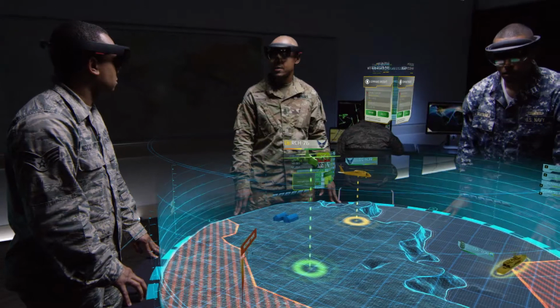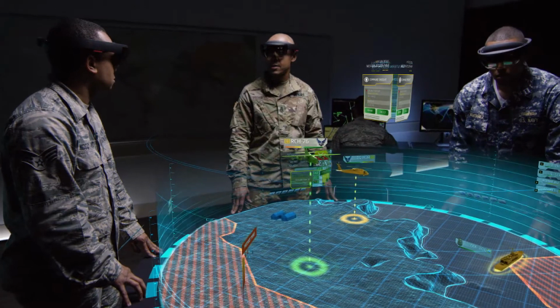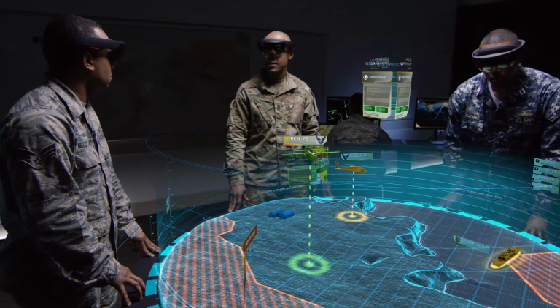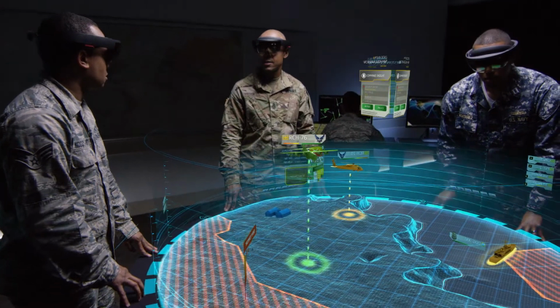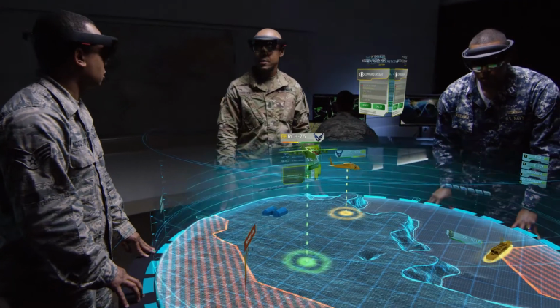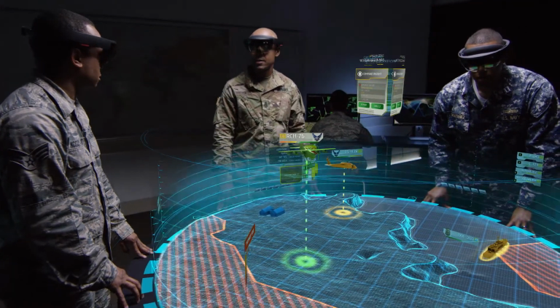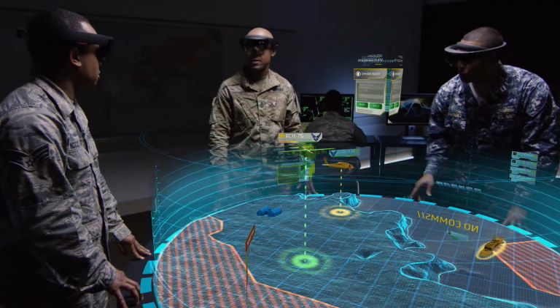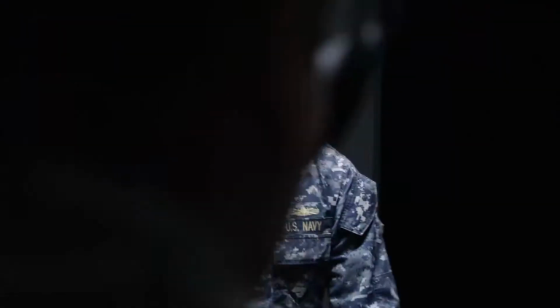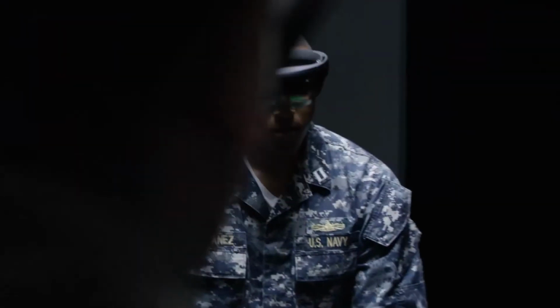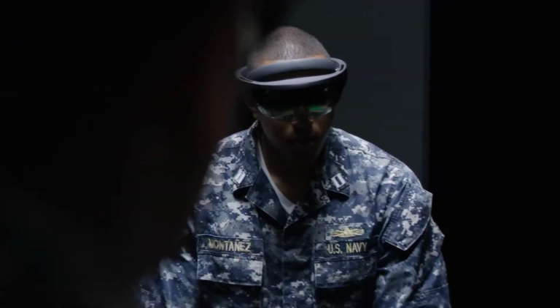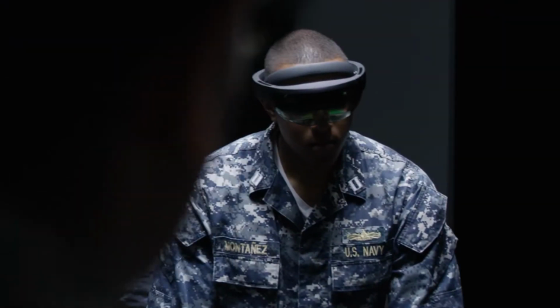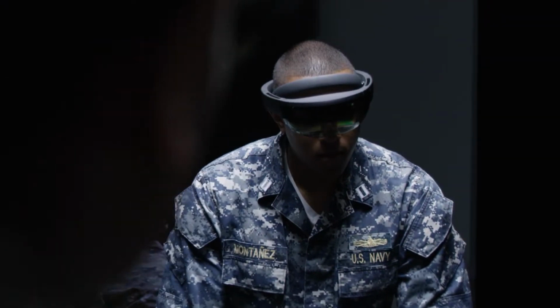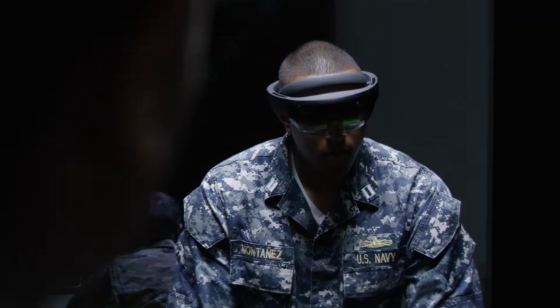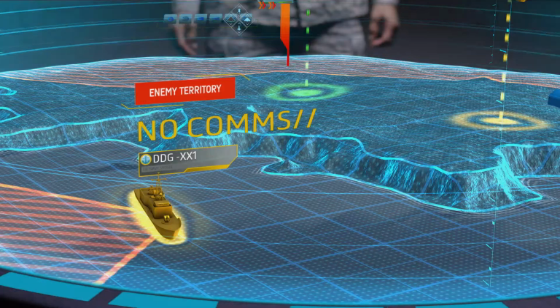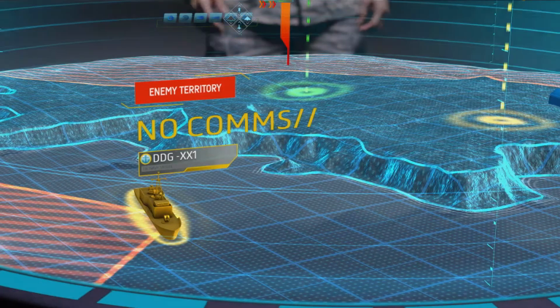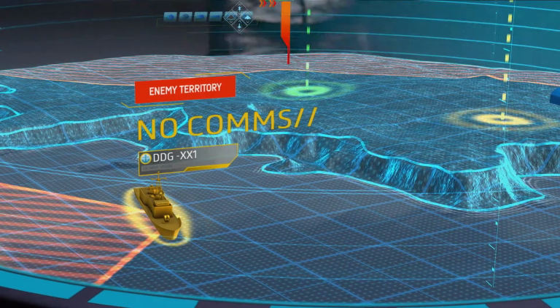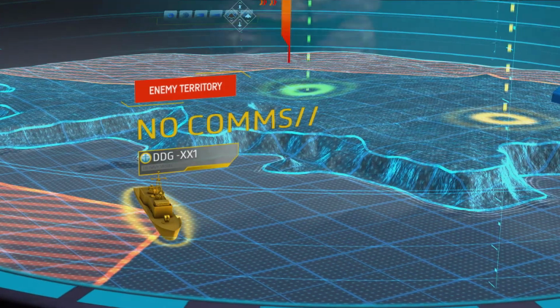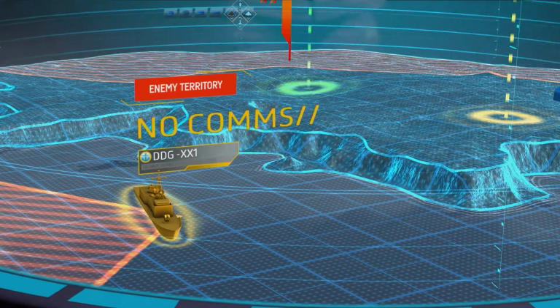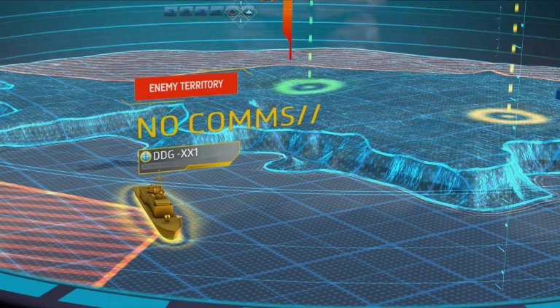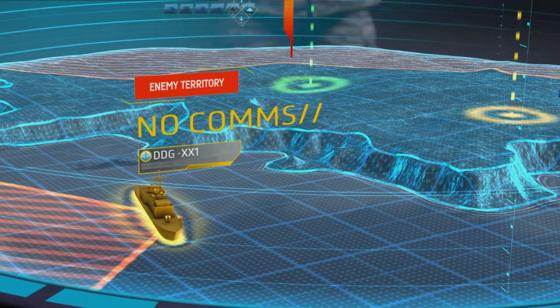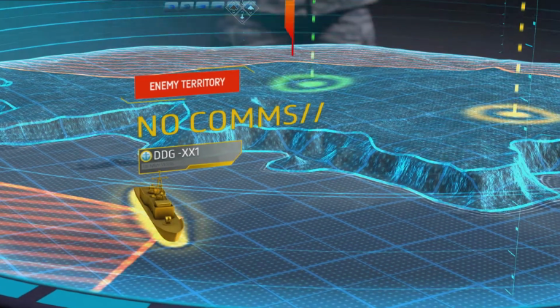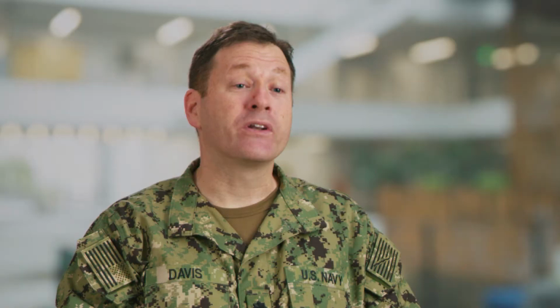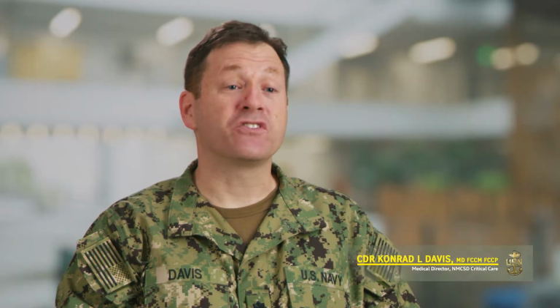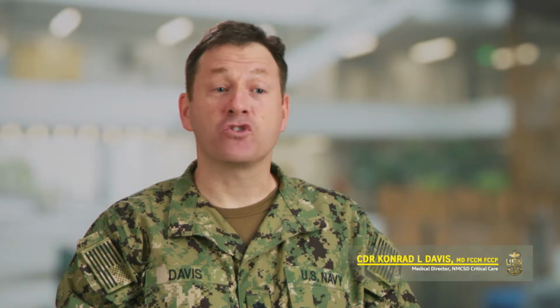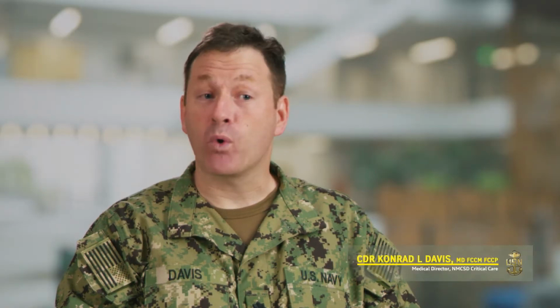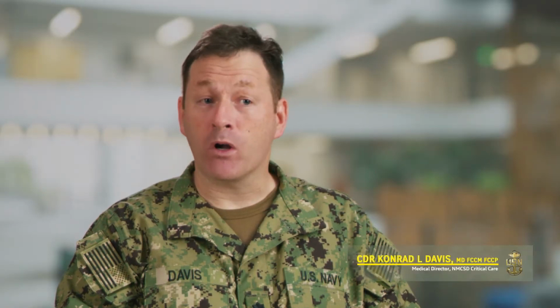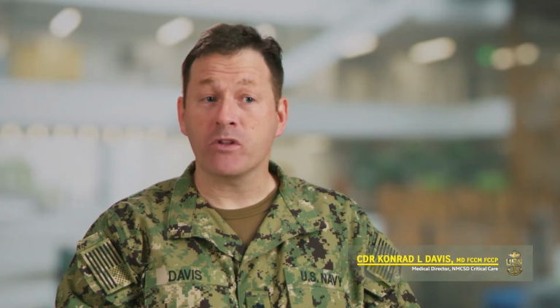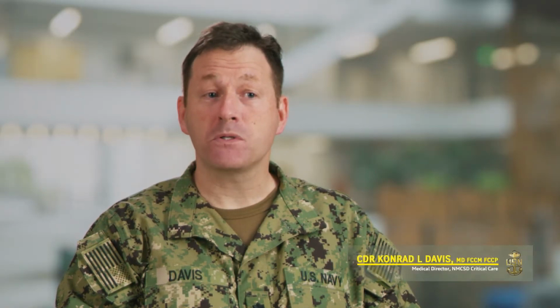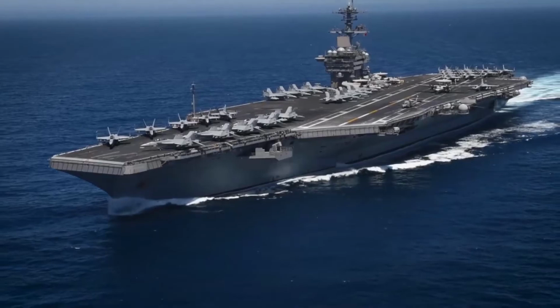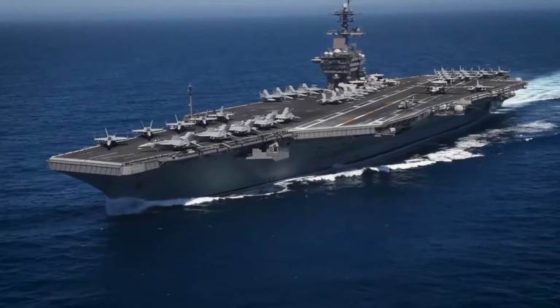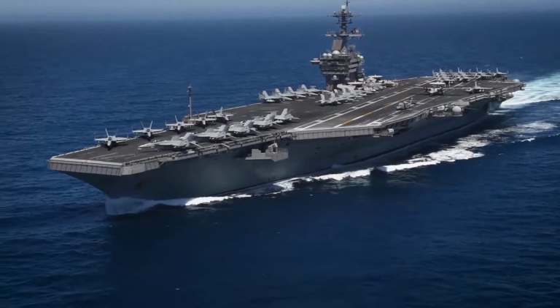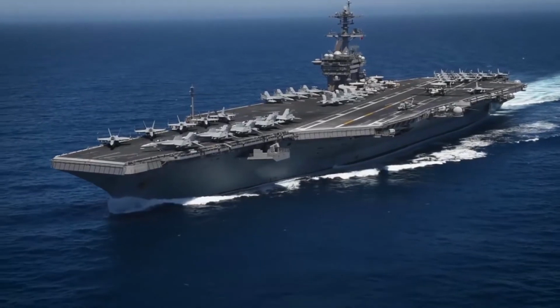It's likely our battlefield in the future will not have connectivity or bandwidth, which is why the clinical decision support algorithms are immensely important.